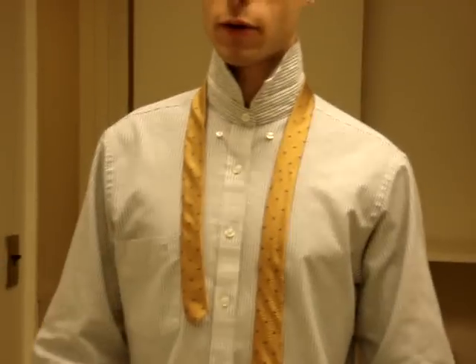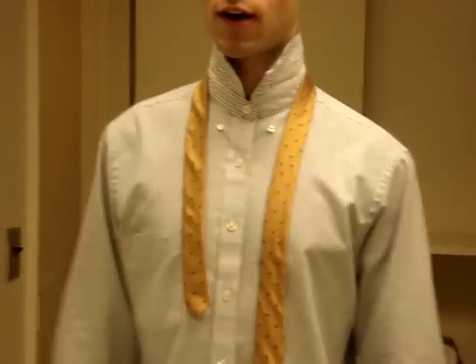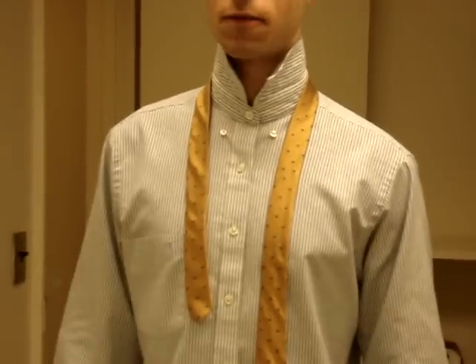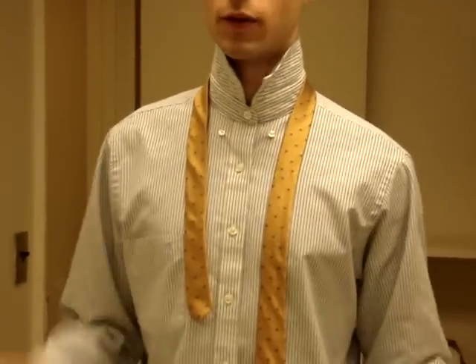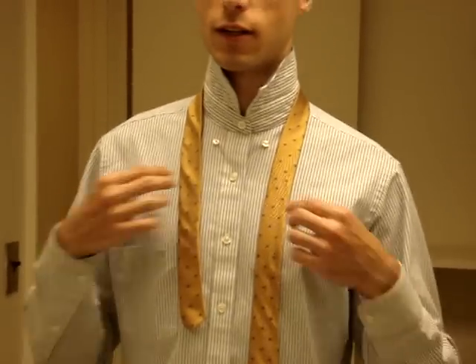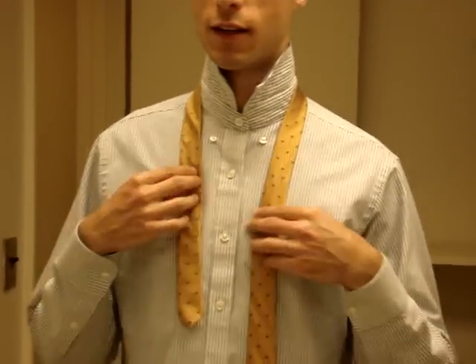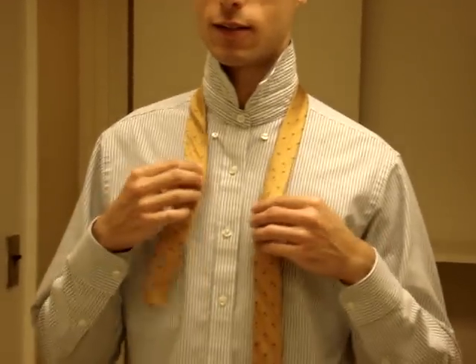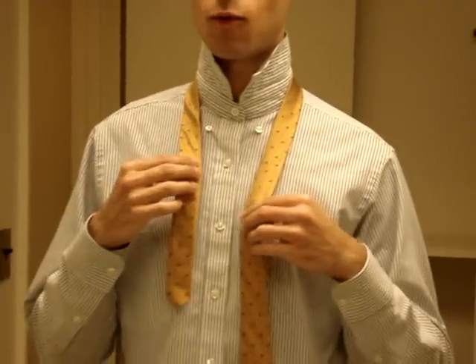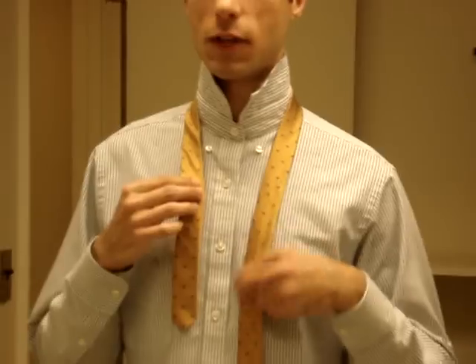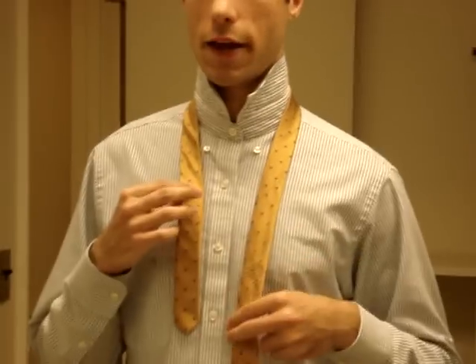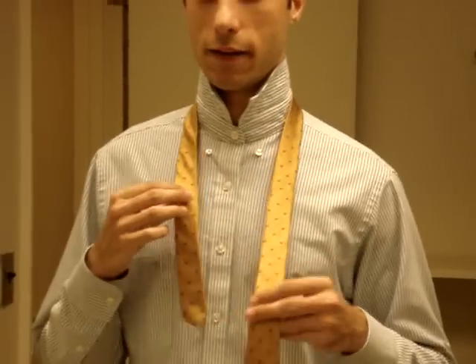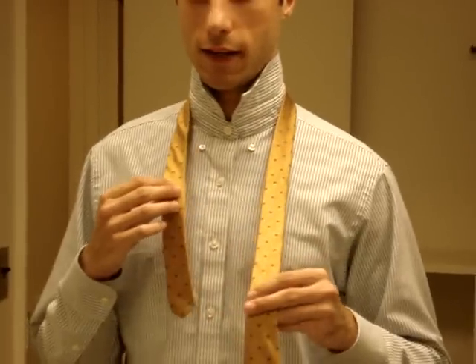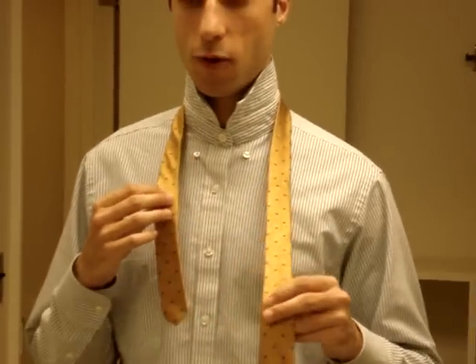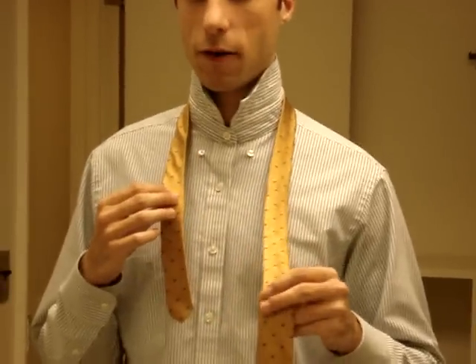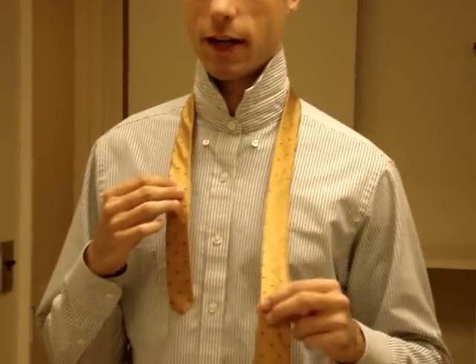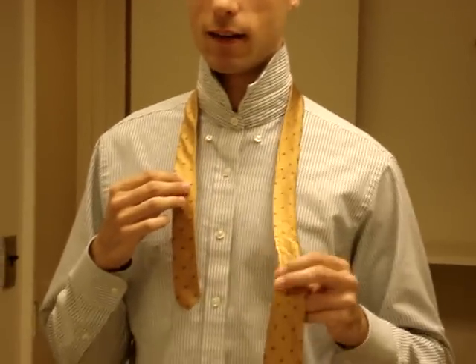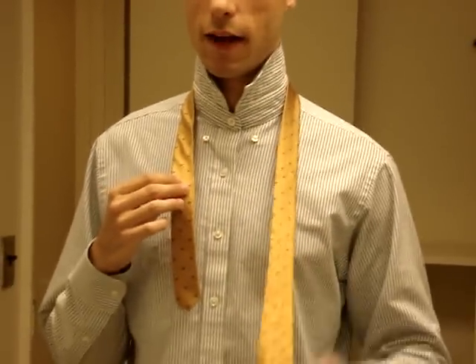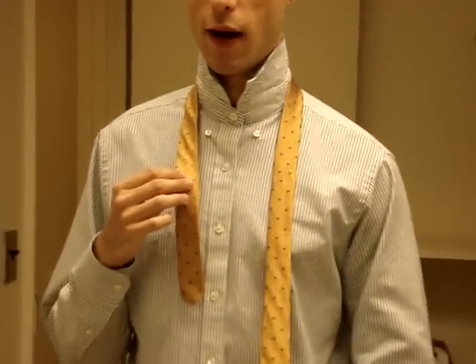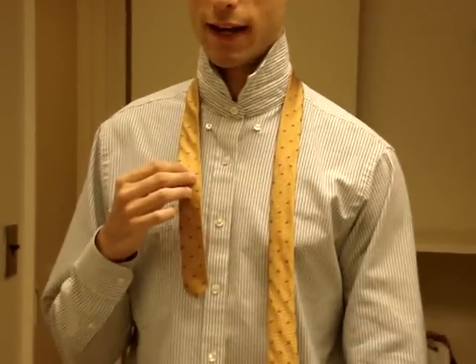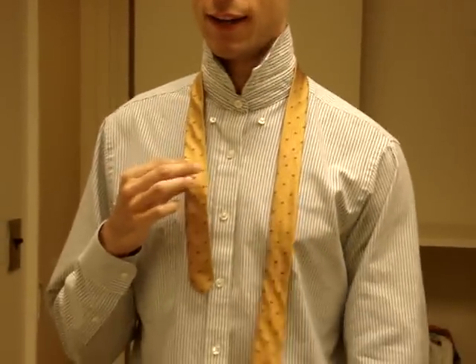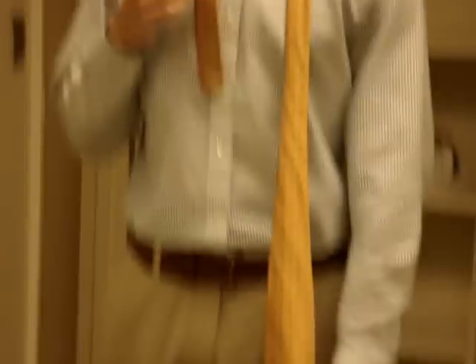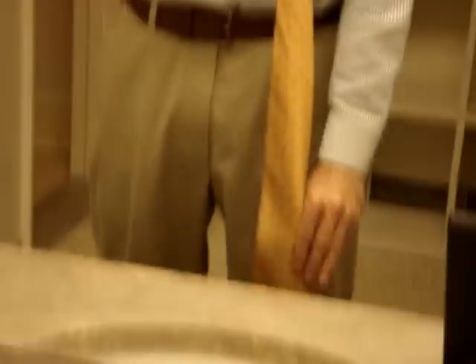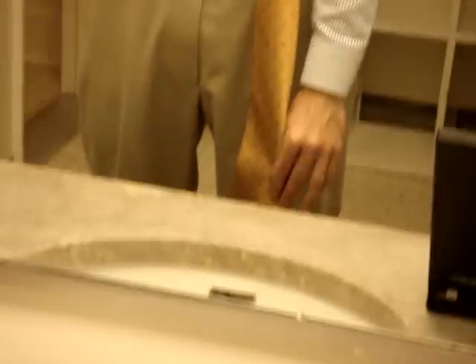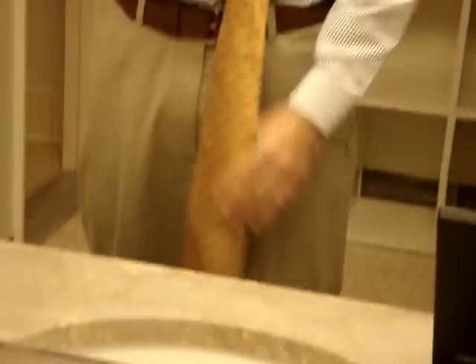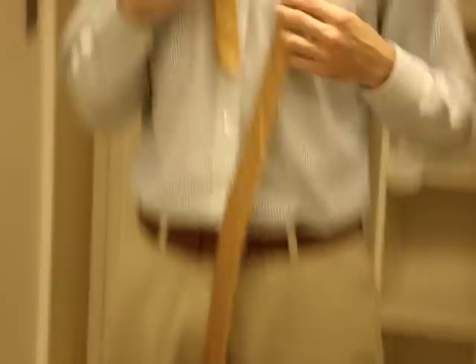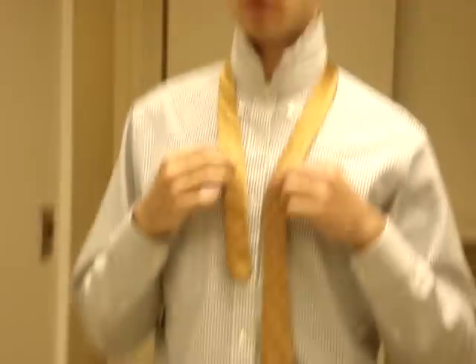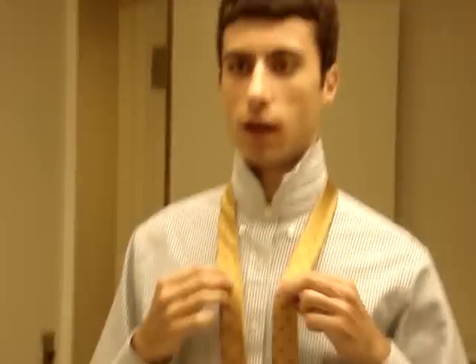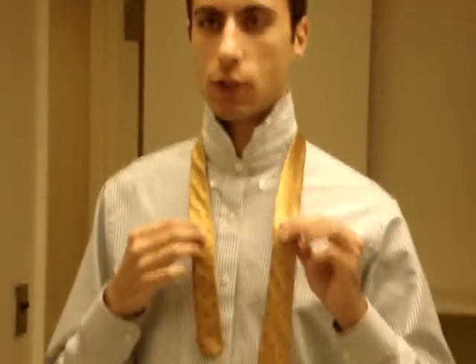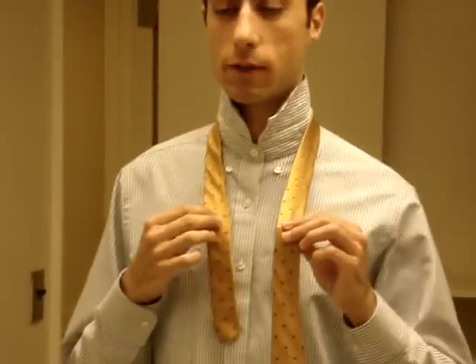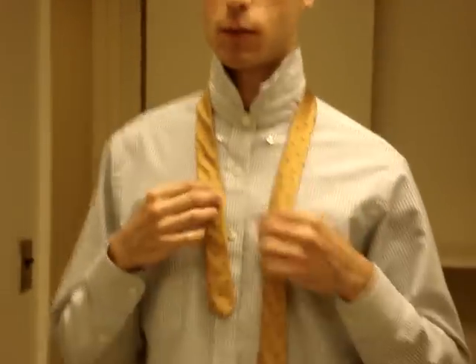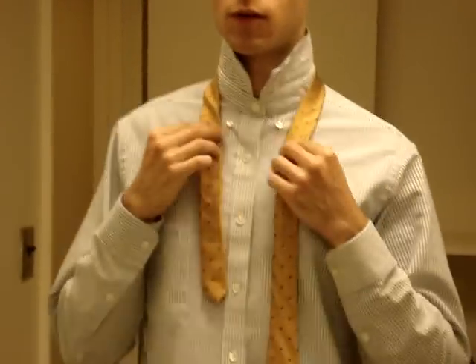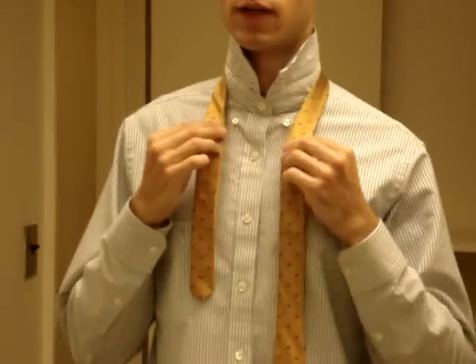Now I'm going to try the full Windsor. This is a formal knot and it's important to note that you're going to need a lot on the wide end. I sort of exaggerated it here, but make sure you give yourself plenty of room.